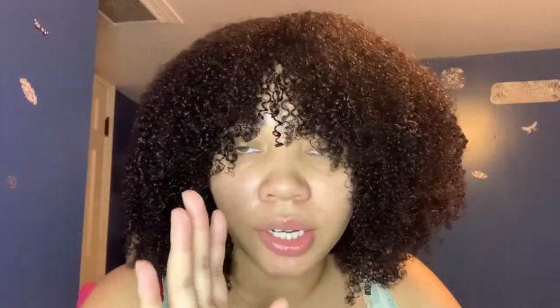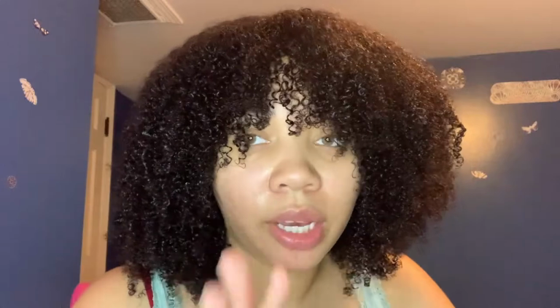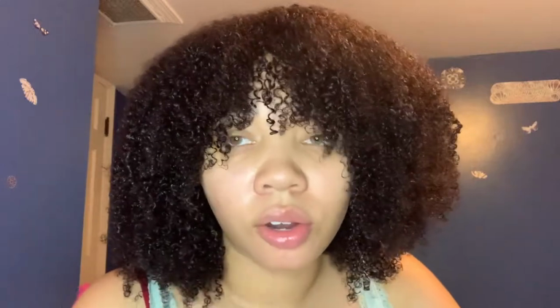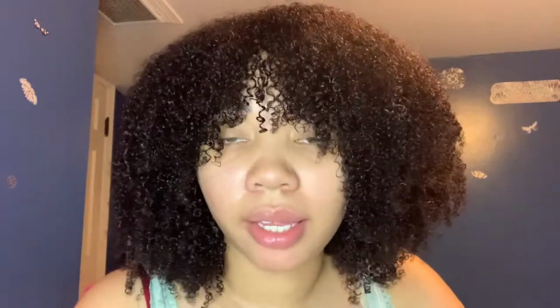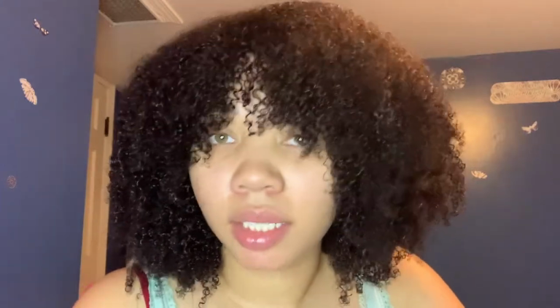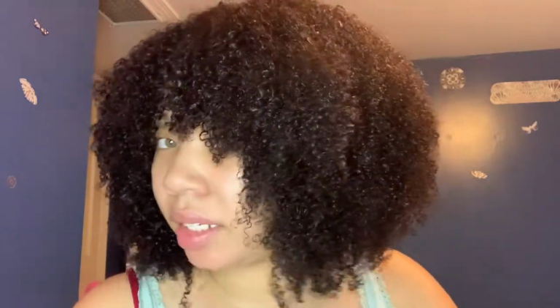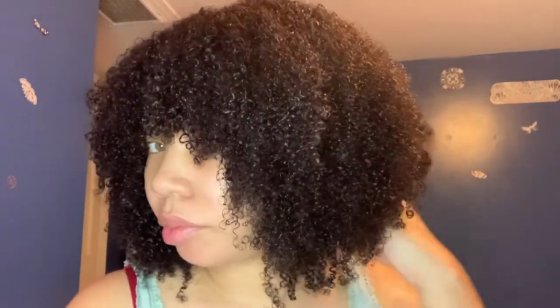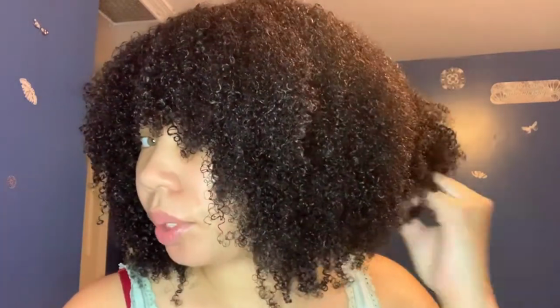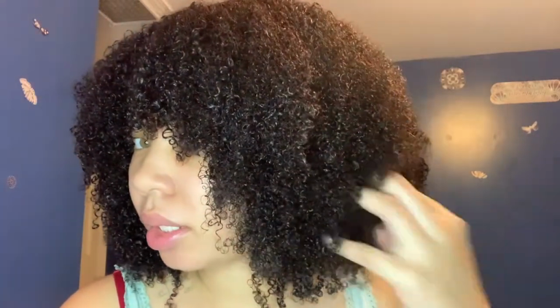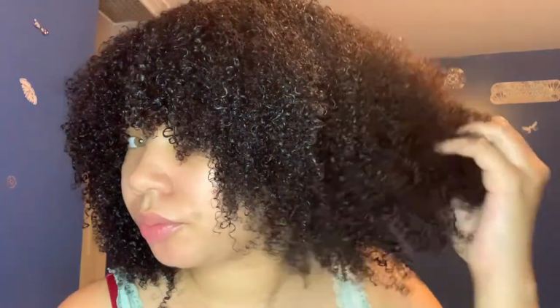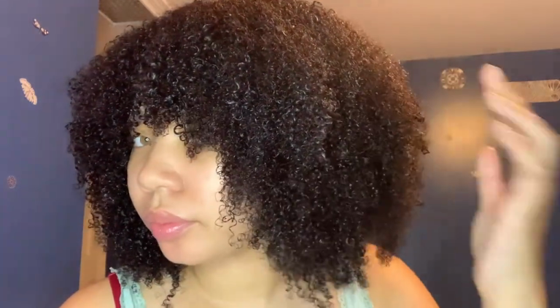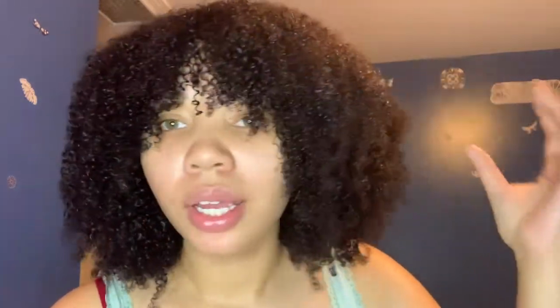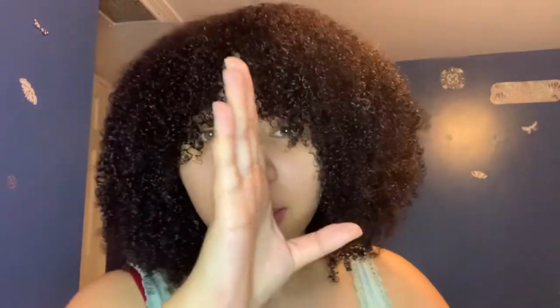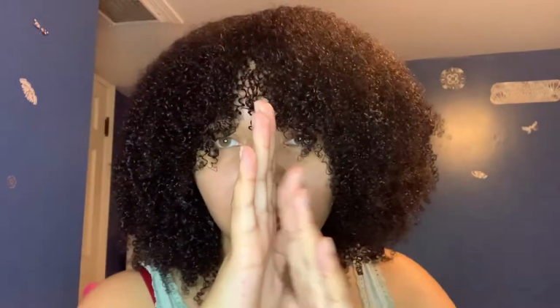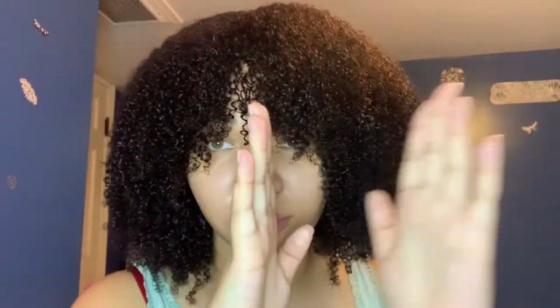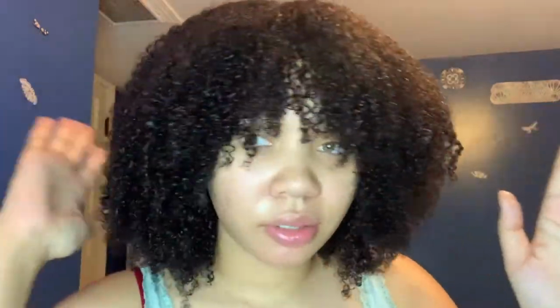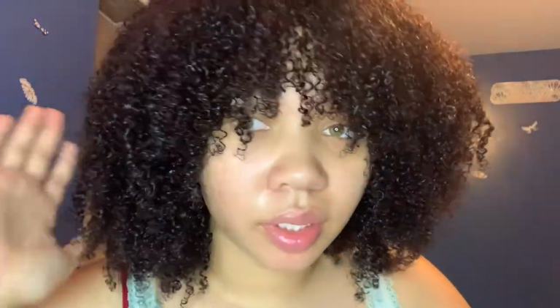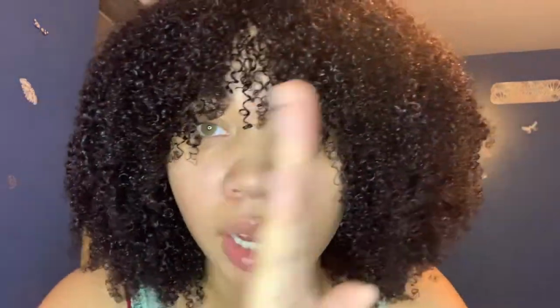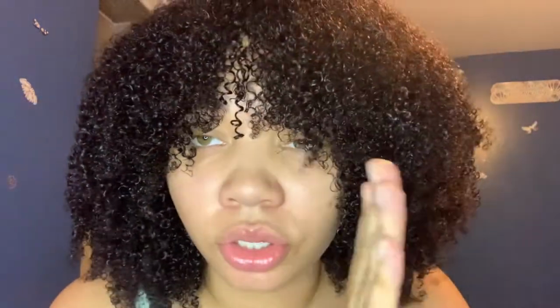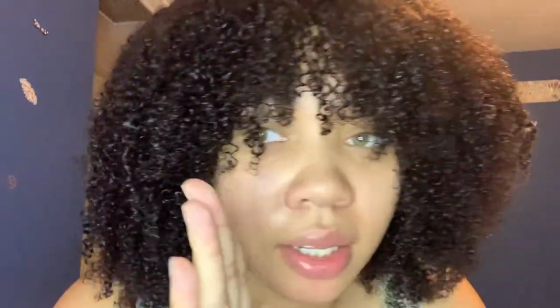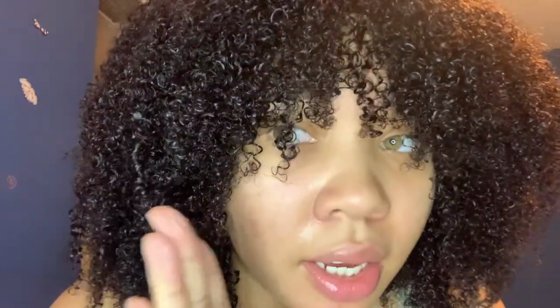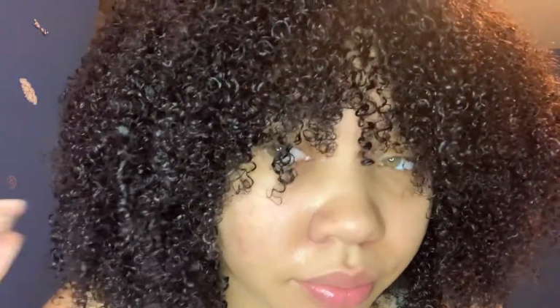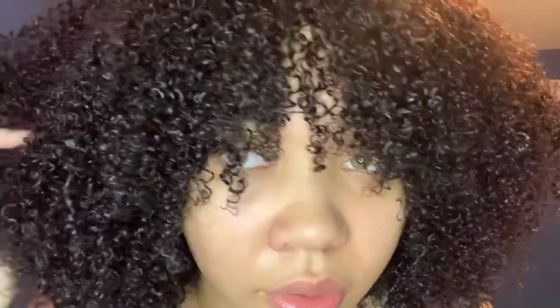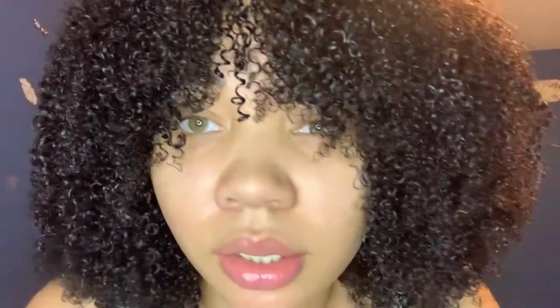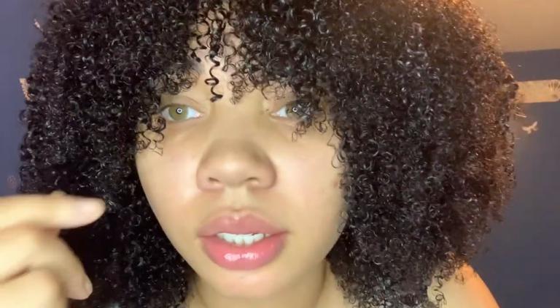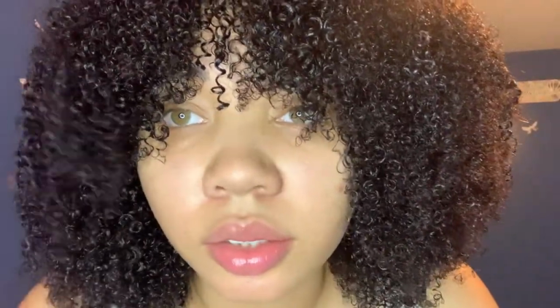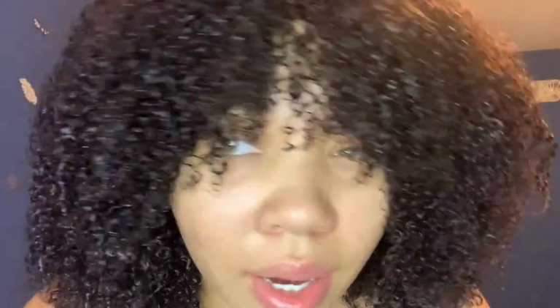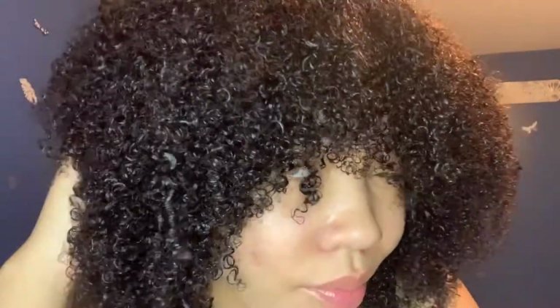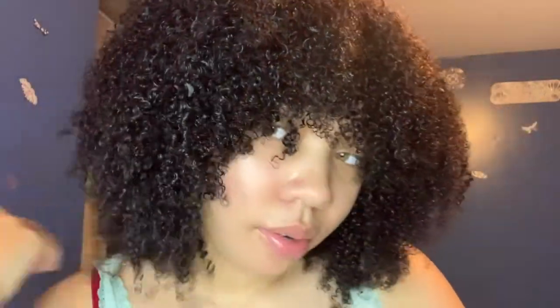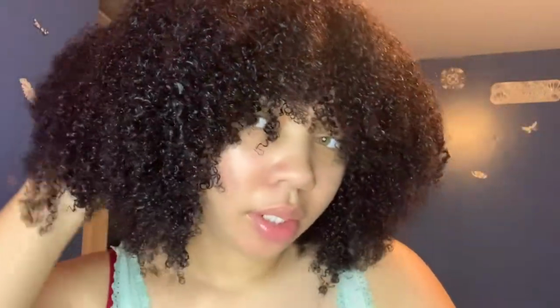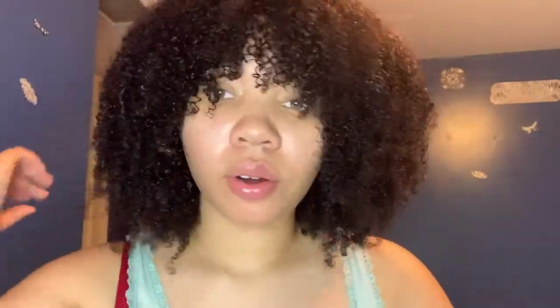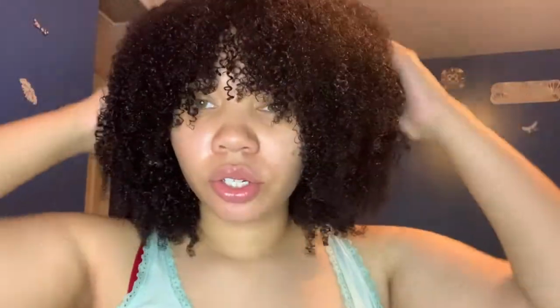So I just wet the whole head, section by section, and put product in it. This side is more dry than this side, so I will come back when it is all the way dry.